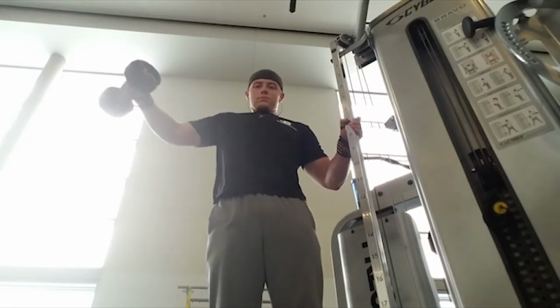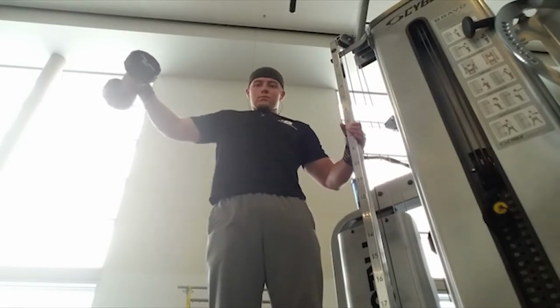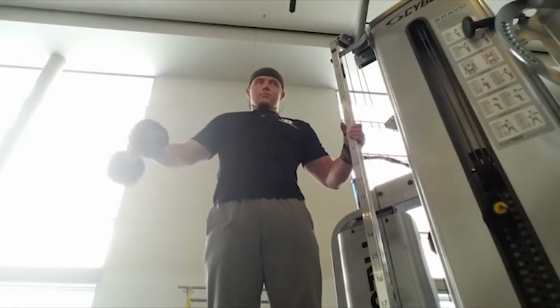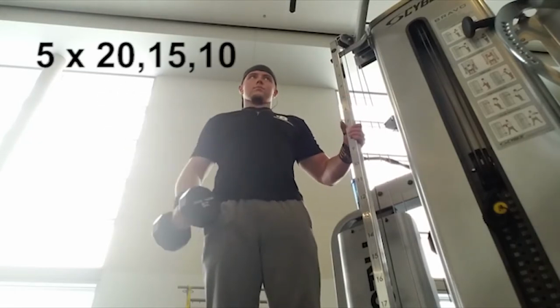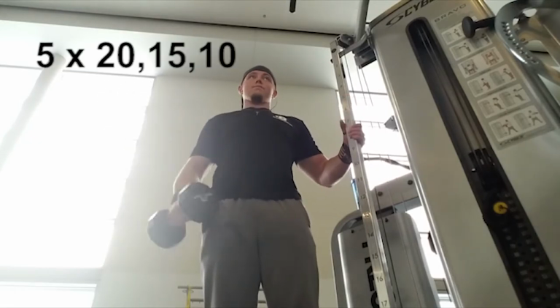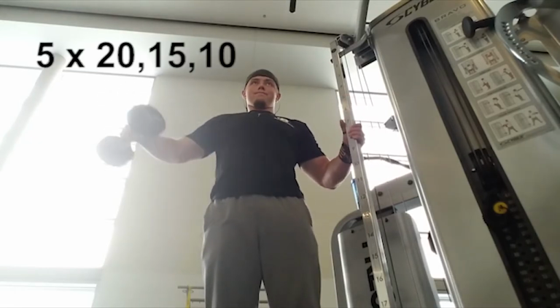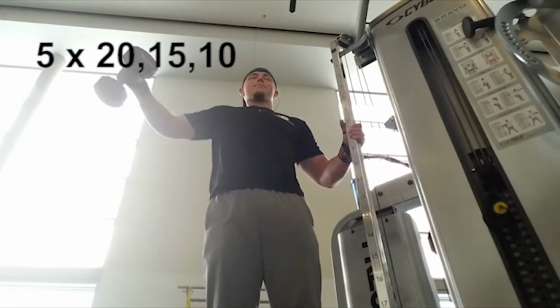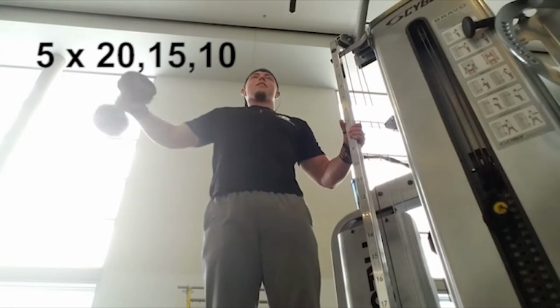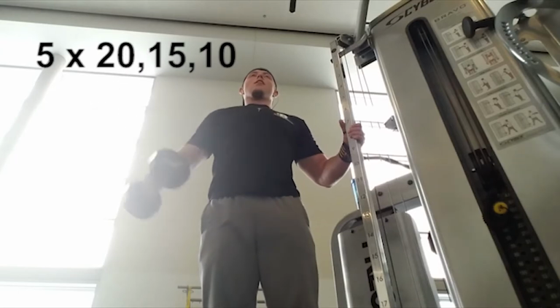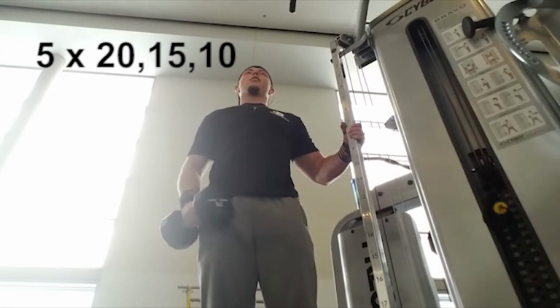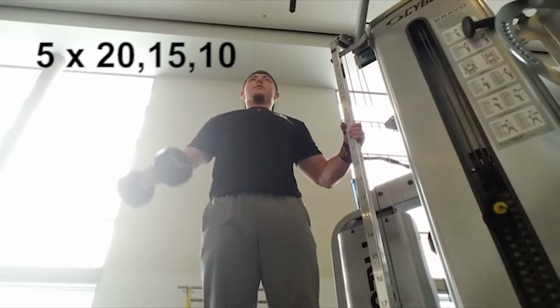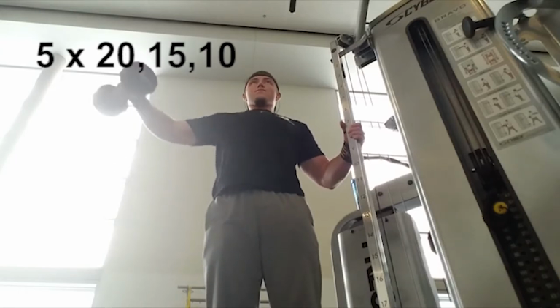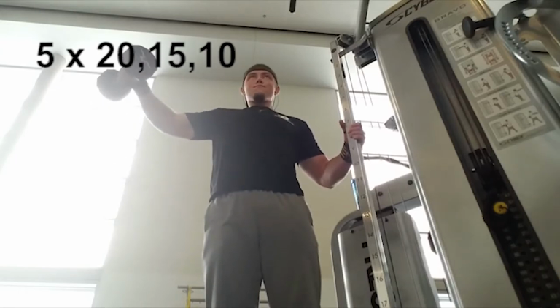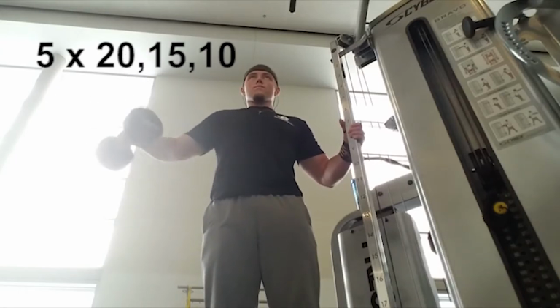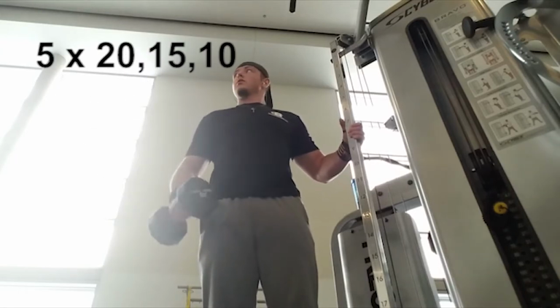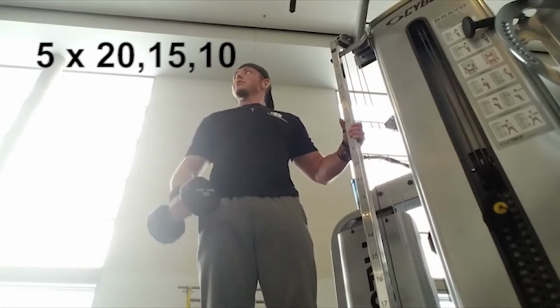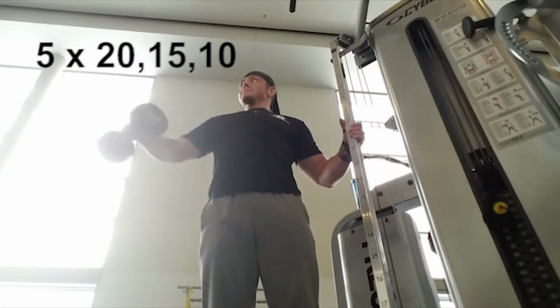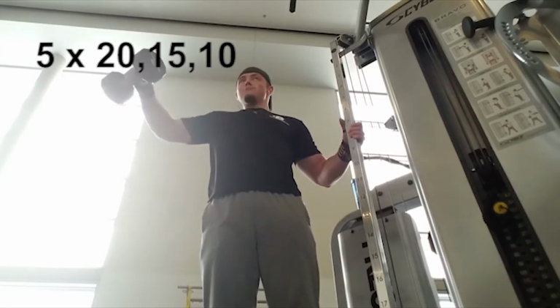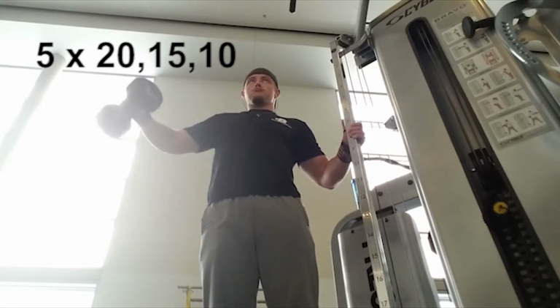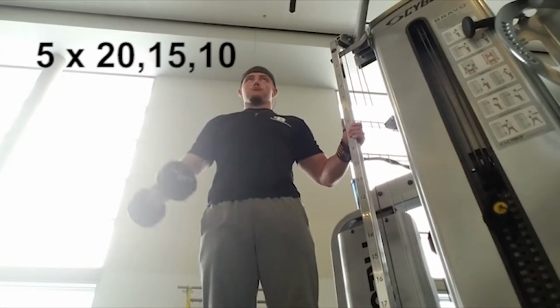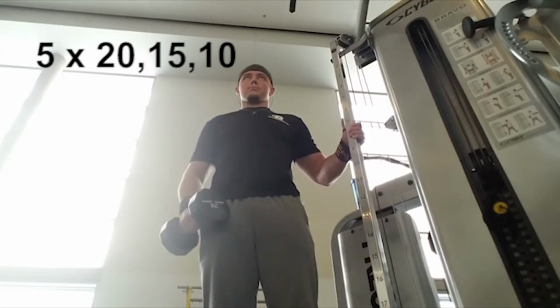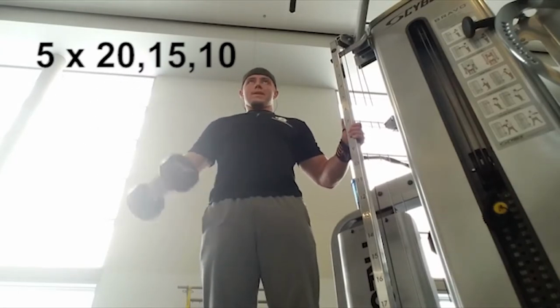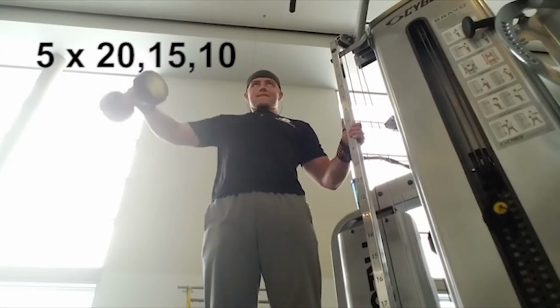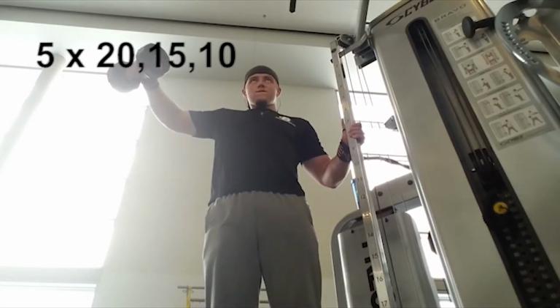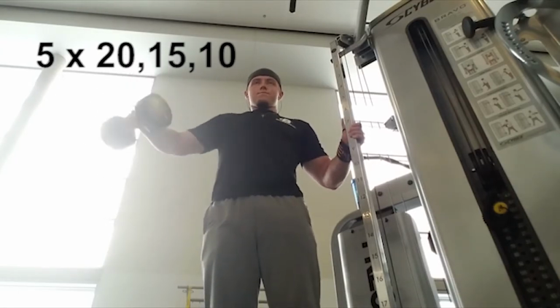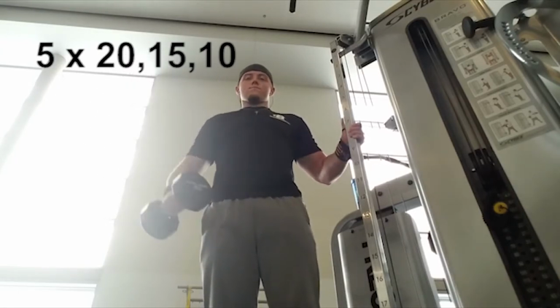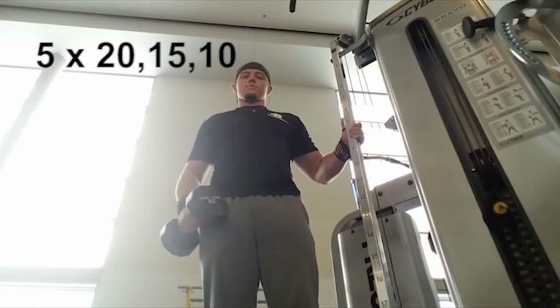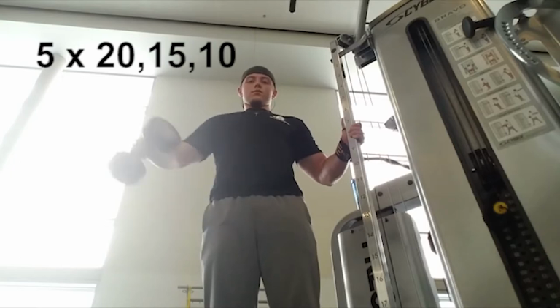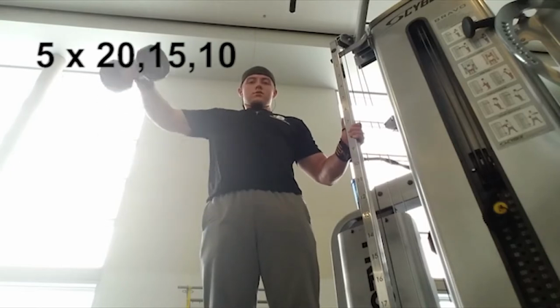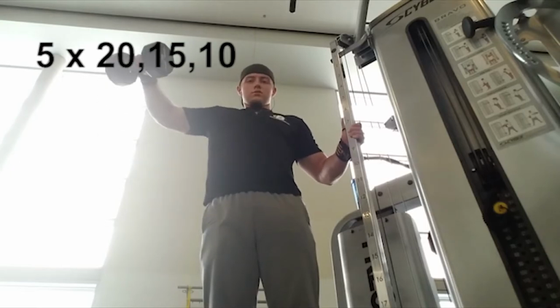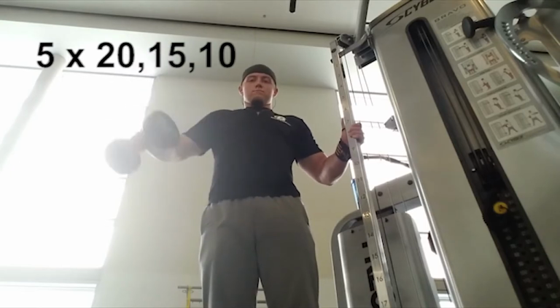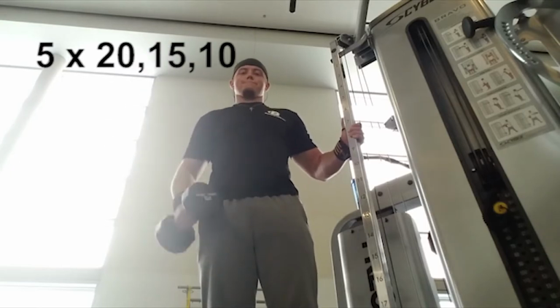You're doing five sets of 20, 15, and 10. You're doing 20 reps for the first exercise, 15 for the next, and 10 for the last.